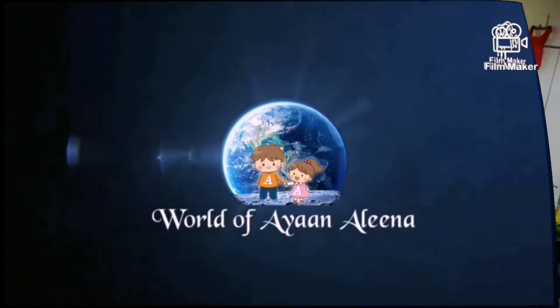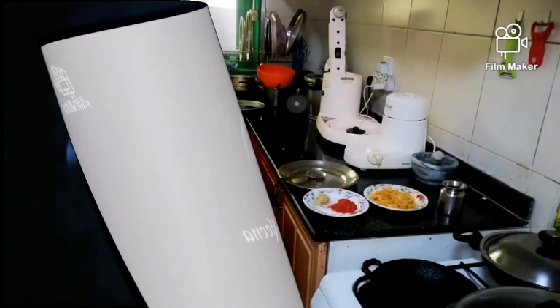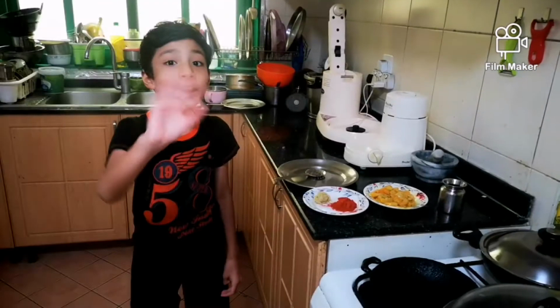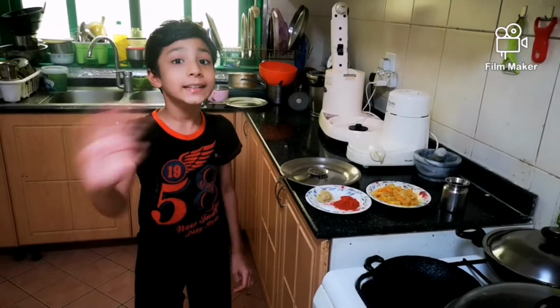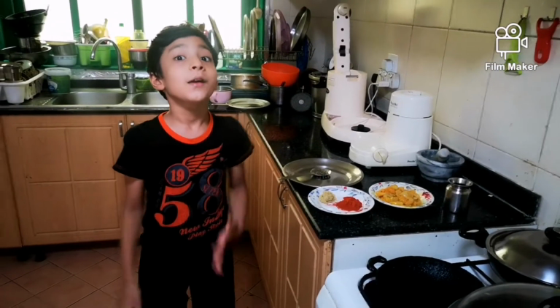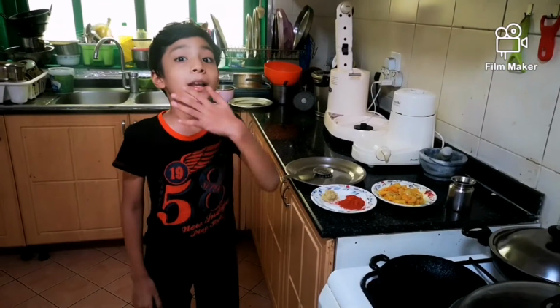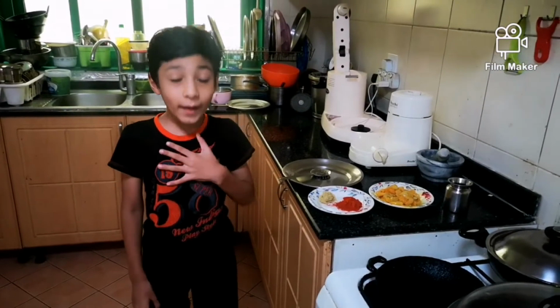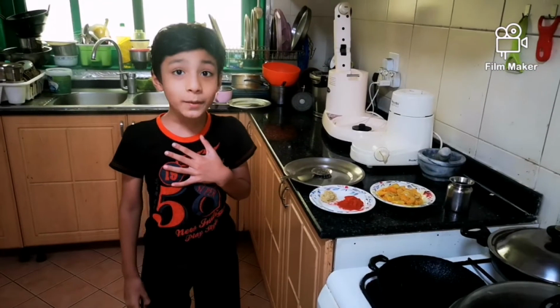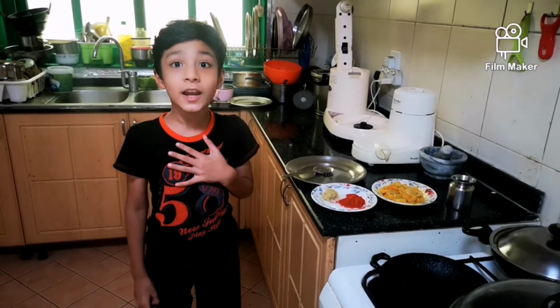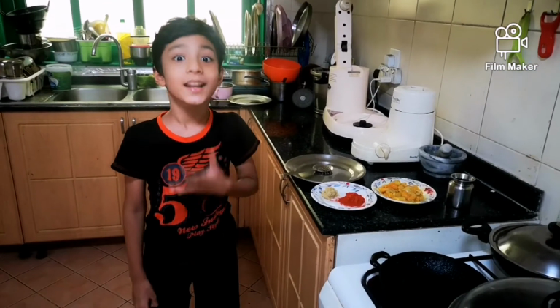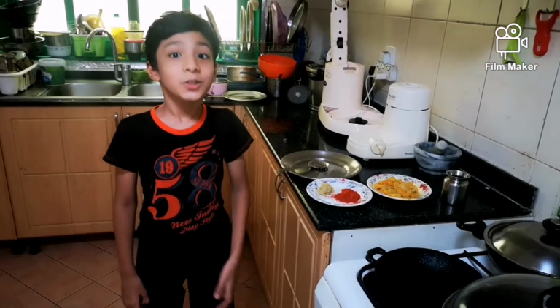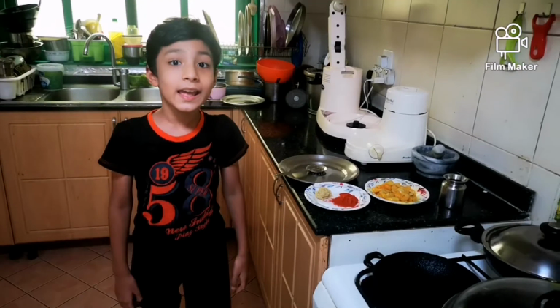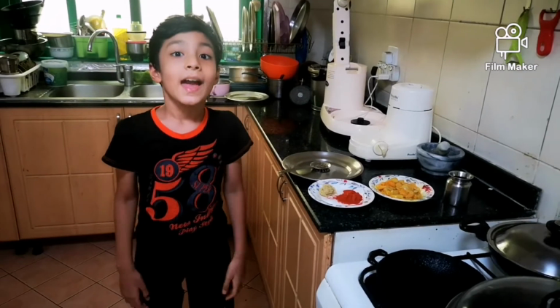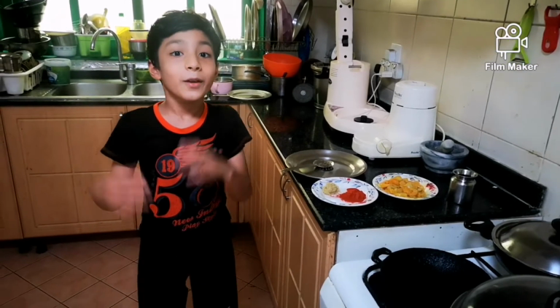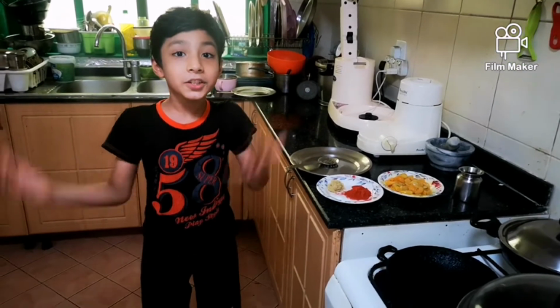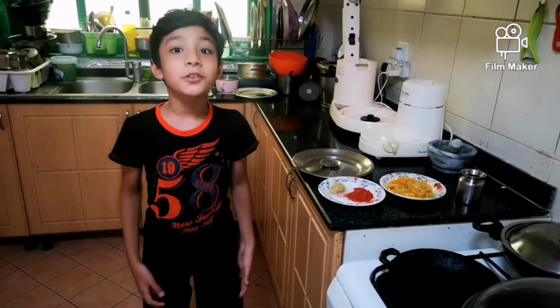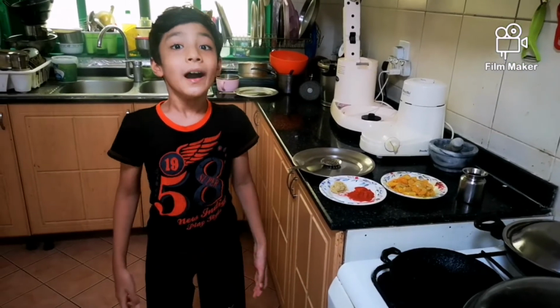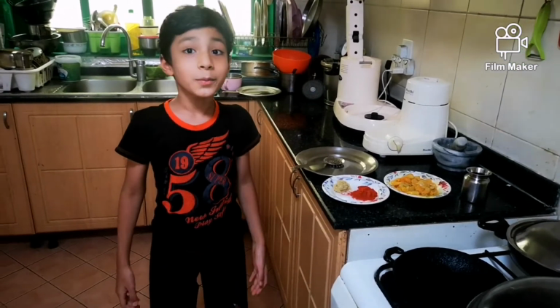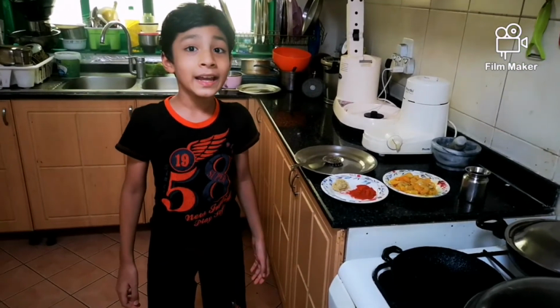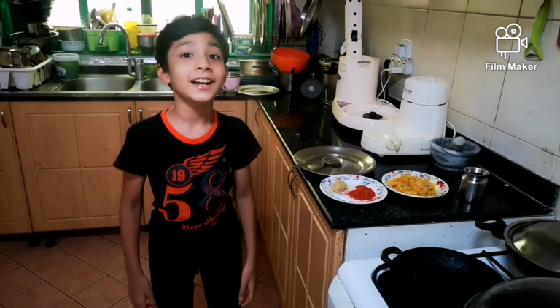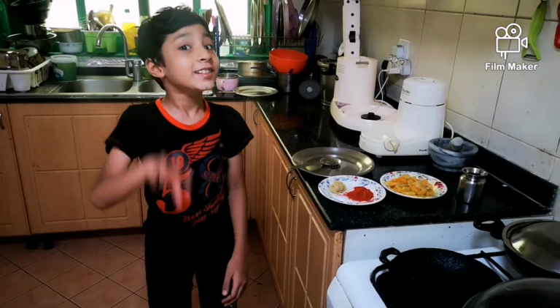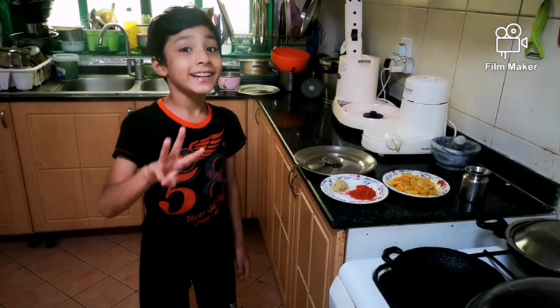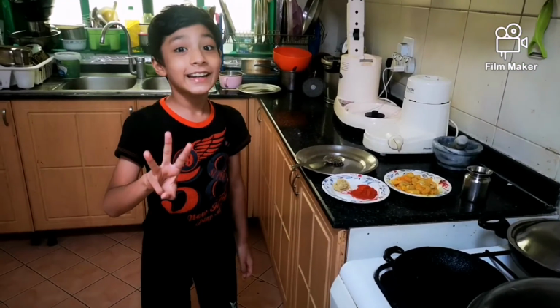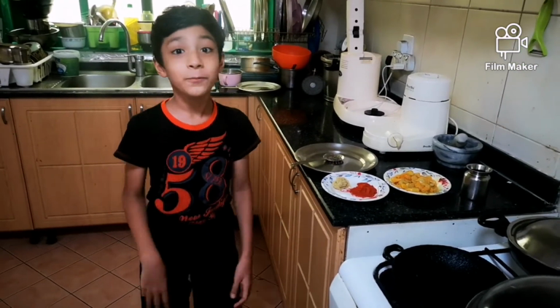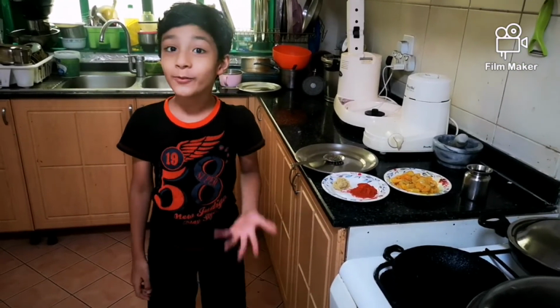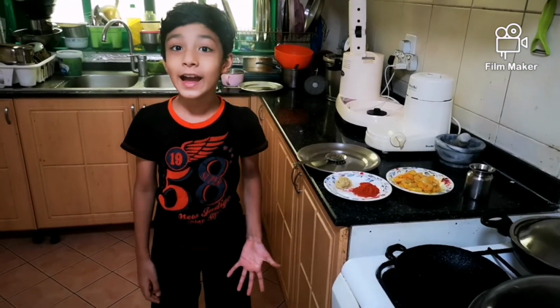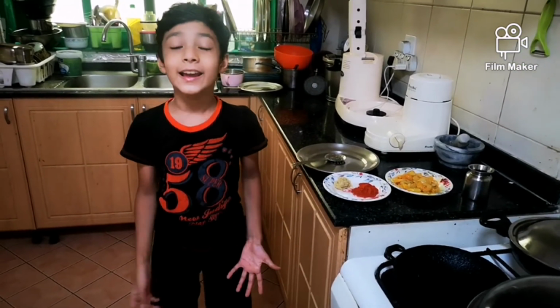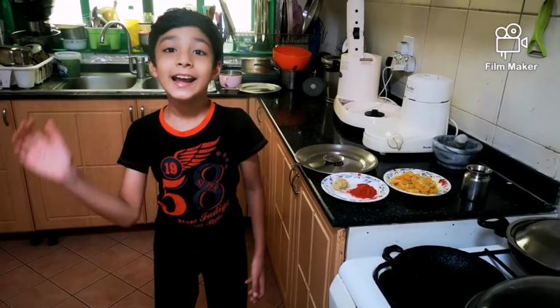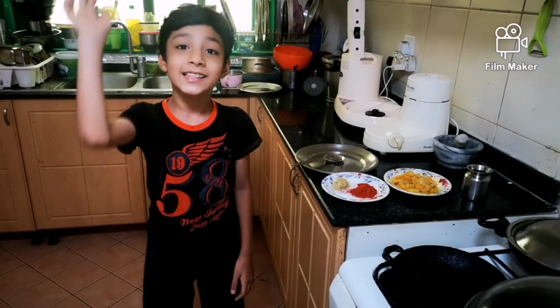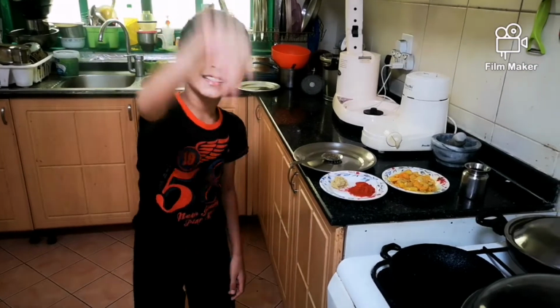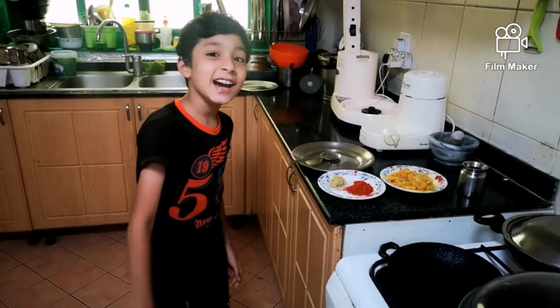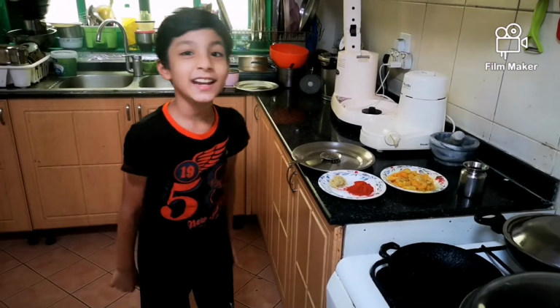Hello Friends! Welcome back to my channel! Today I am going to show you how to make 3 Ingredient Prawn Fry! Let's get started!